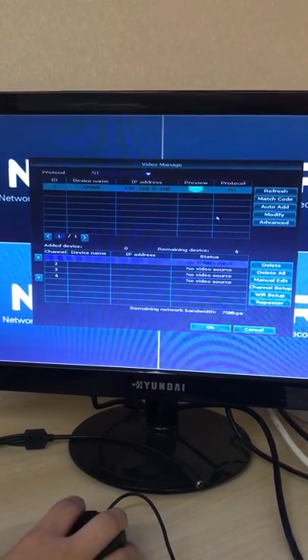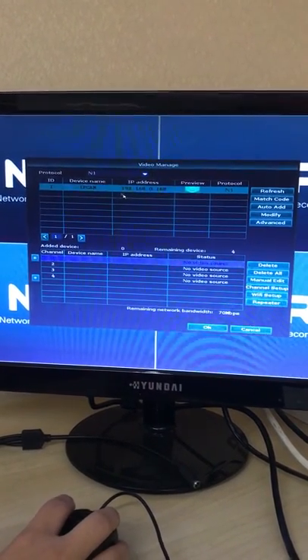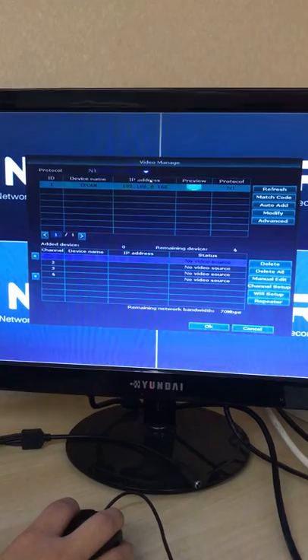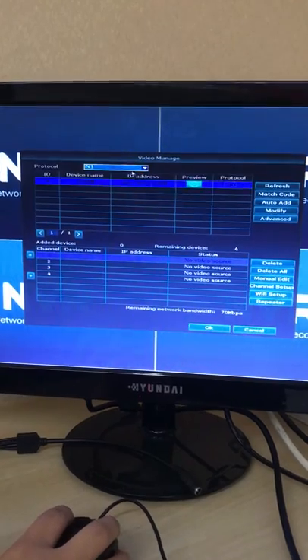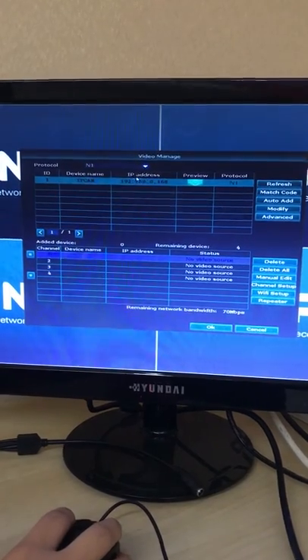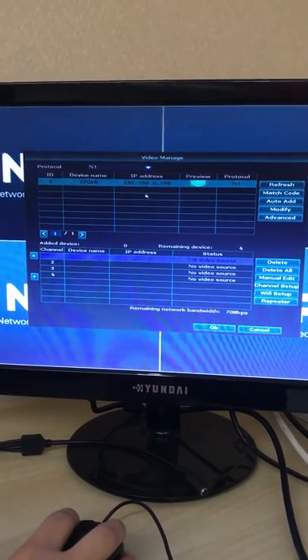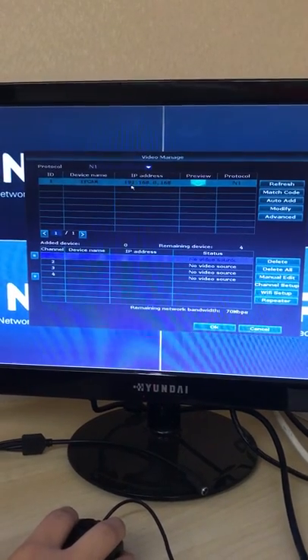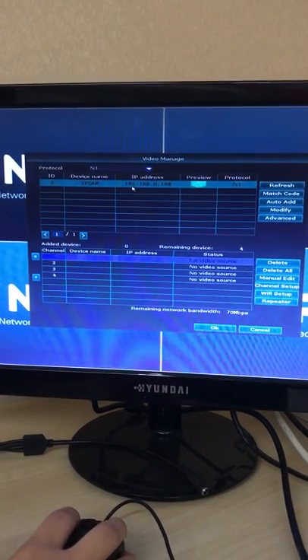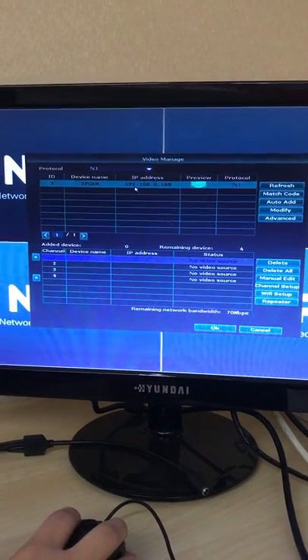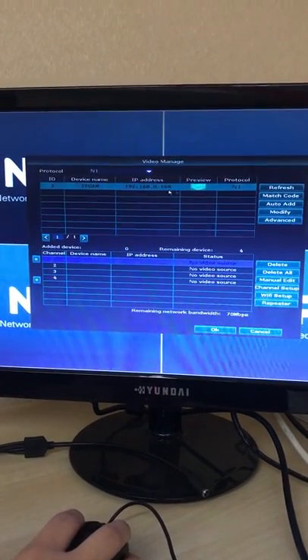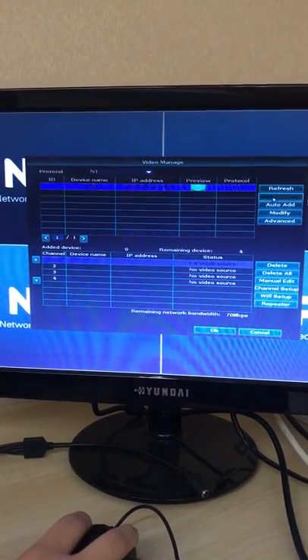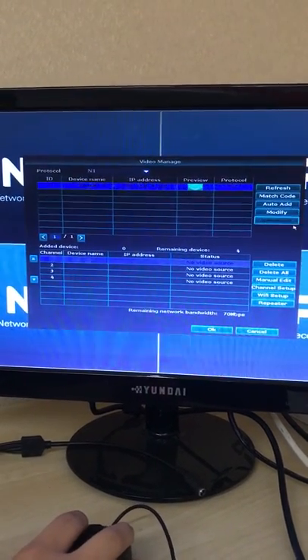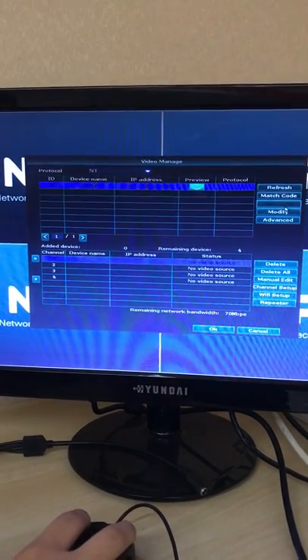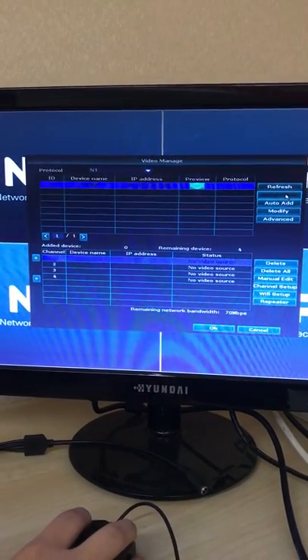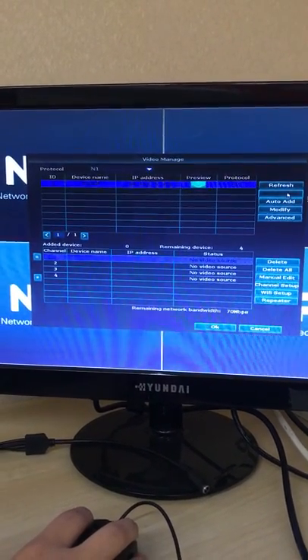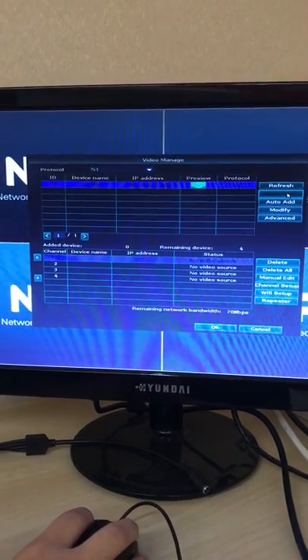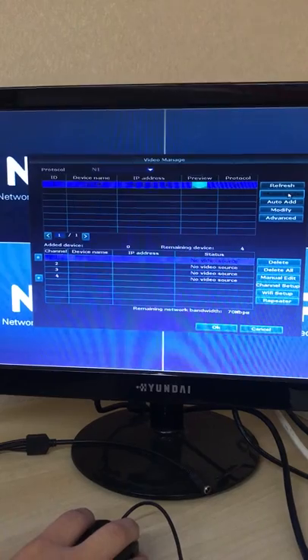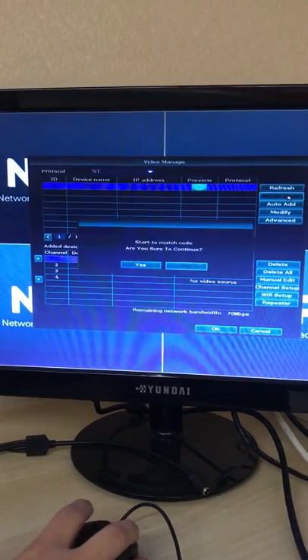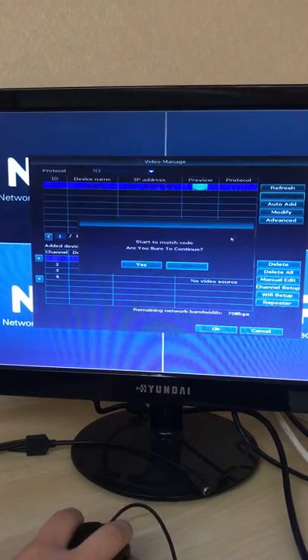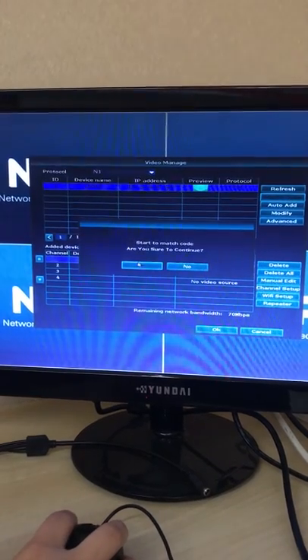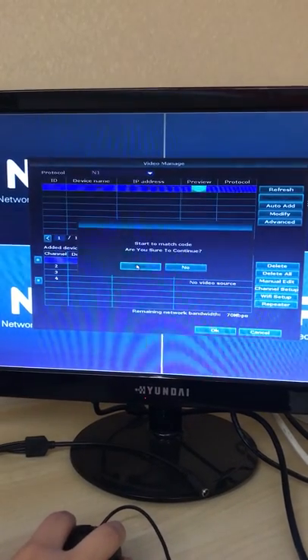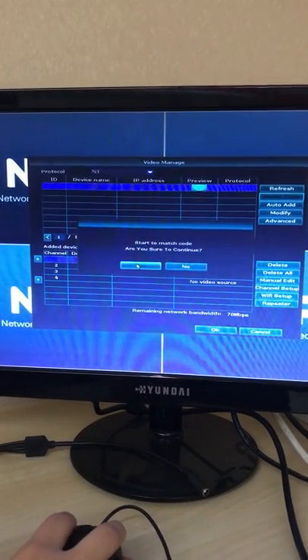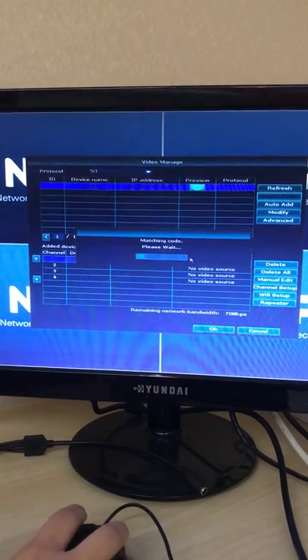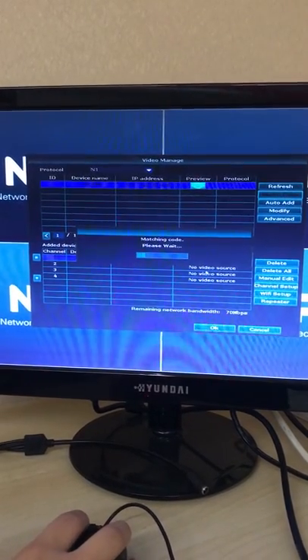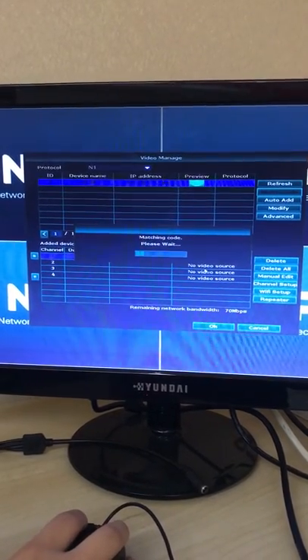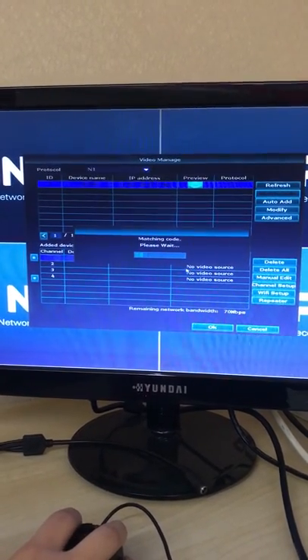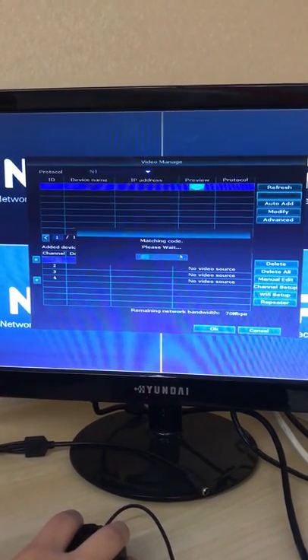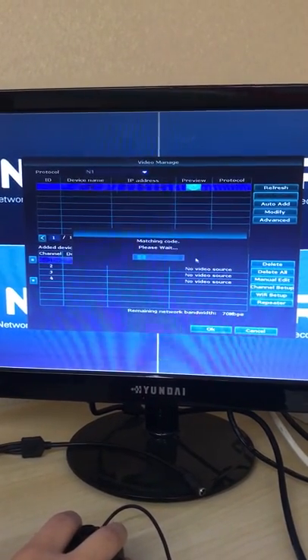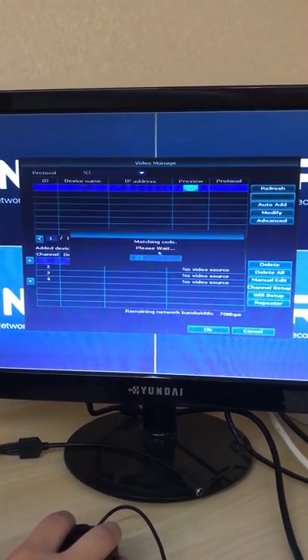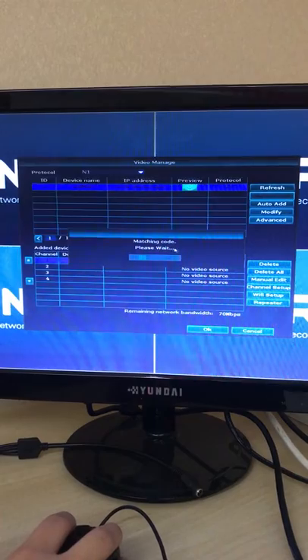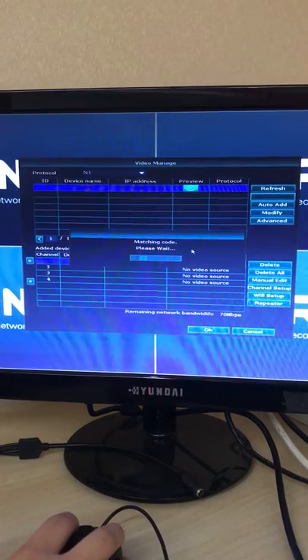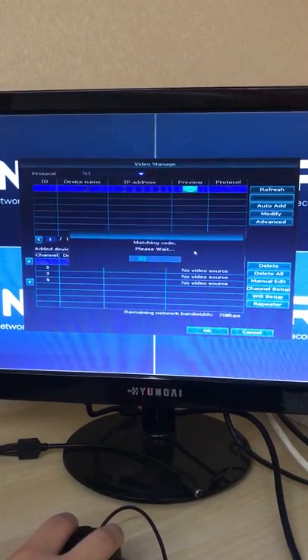You will get the IP address at 192.x.x.x, and now just match the code. Please have a wait — it is matching code now.